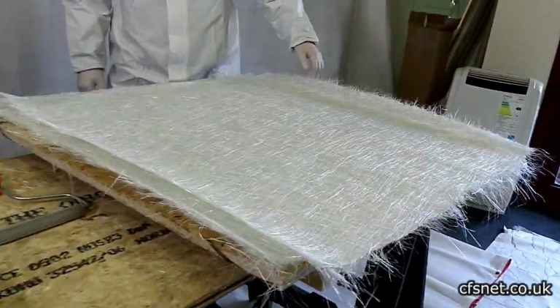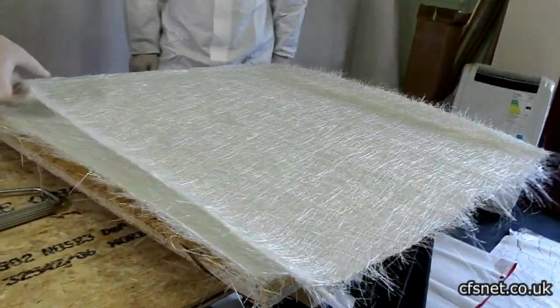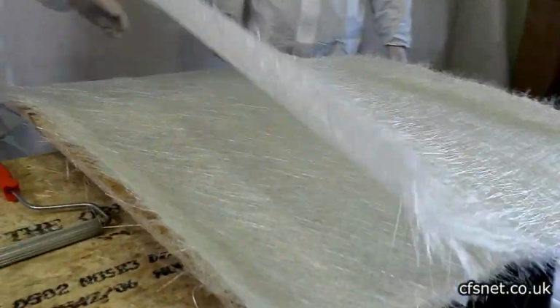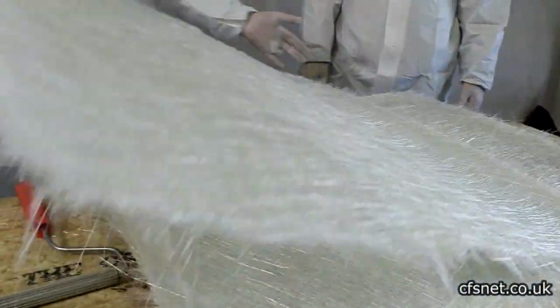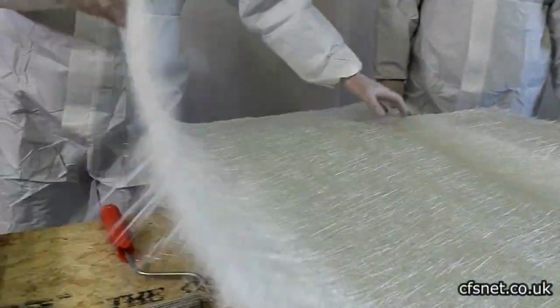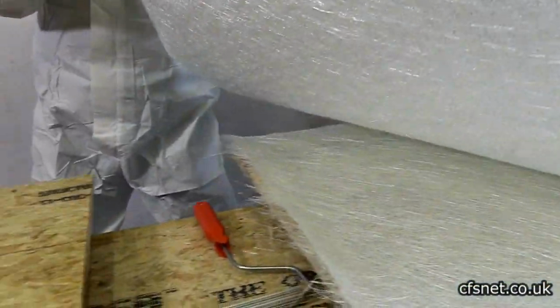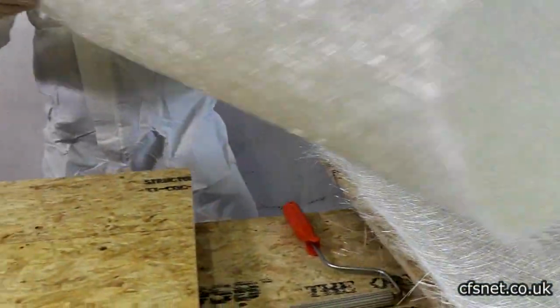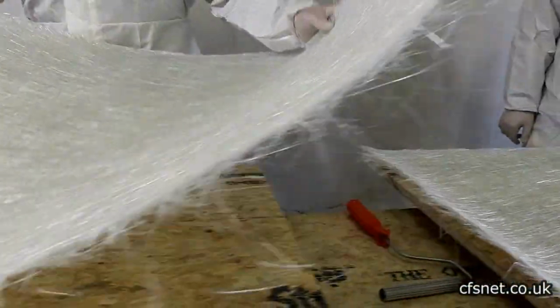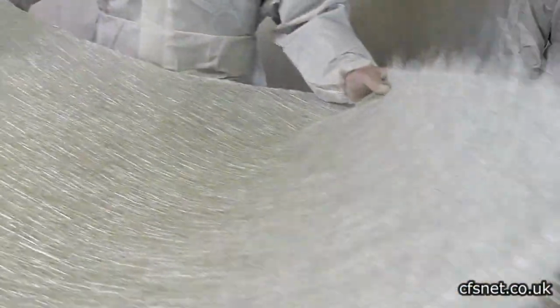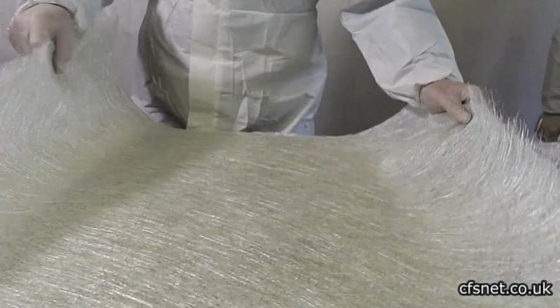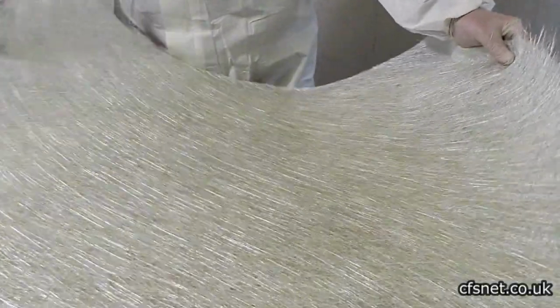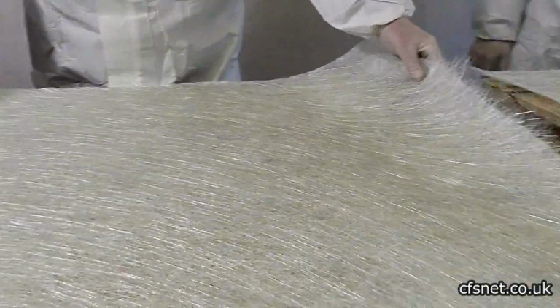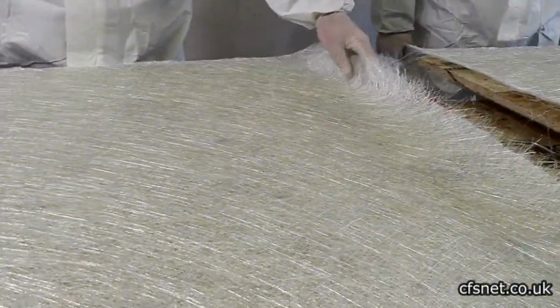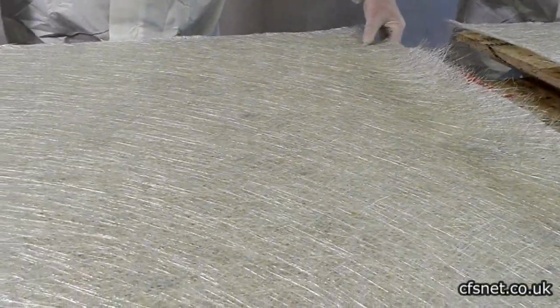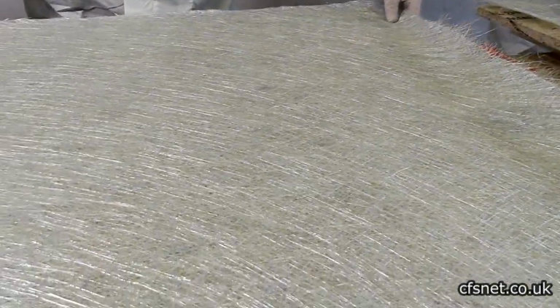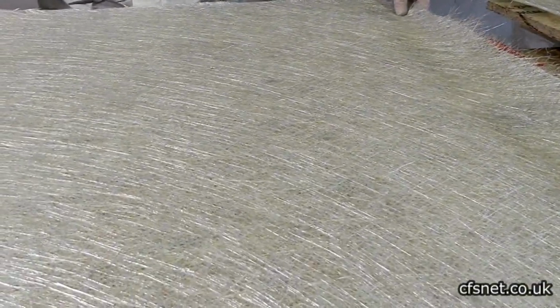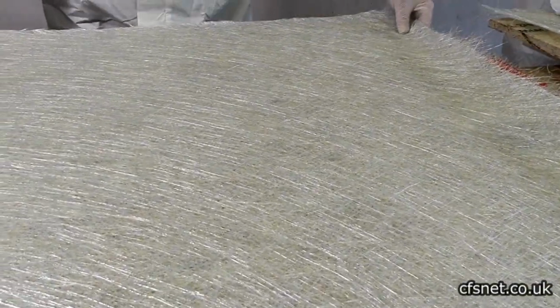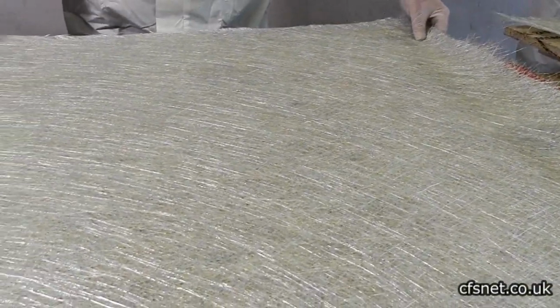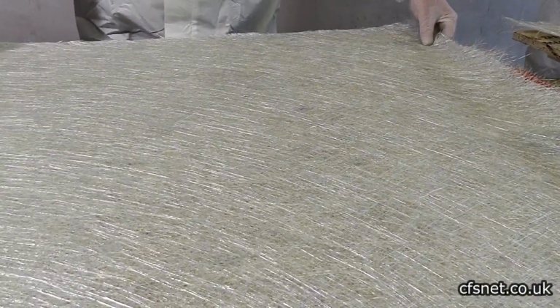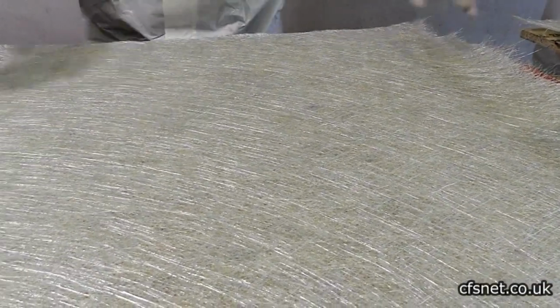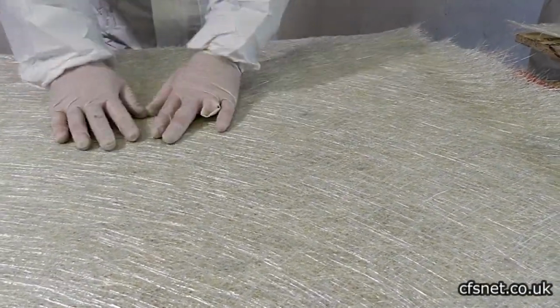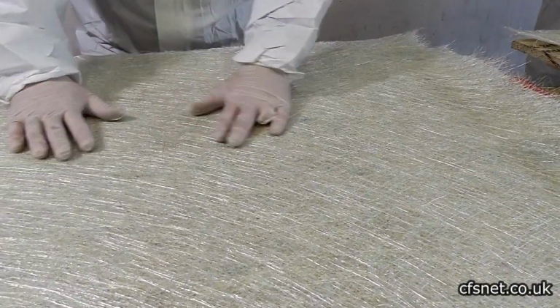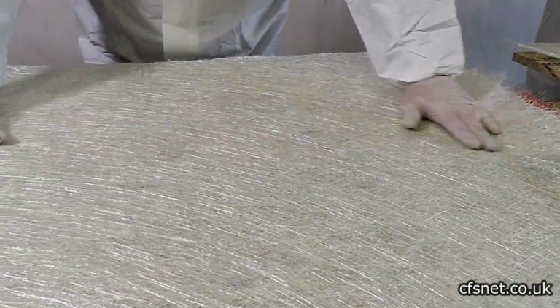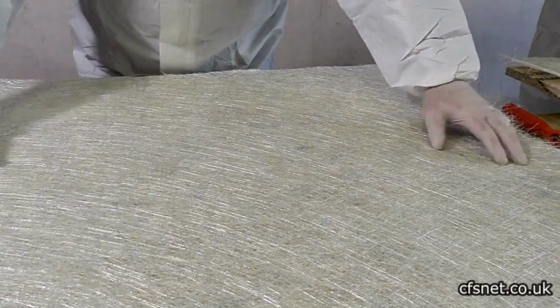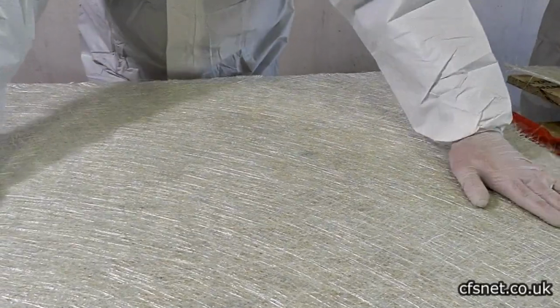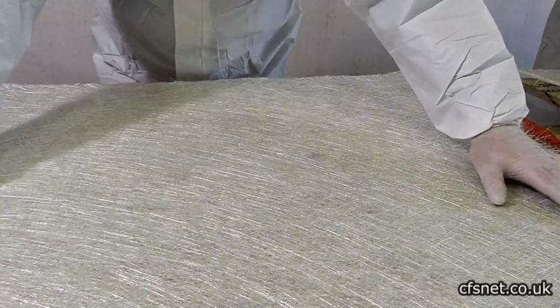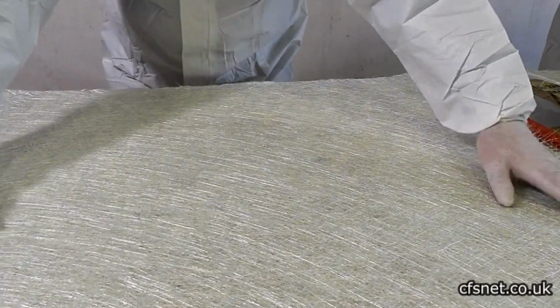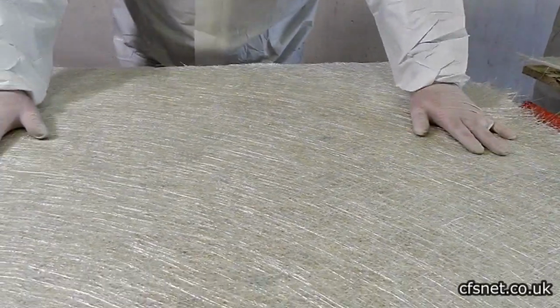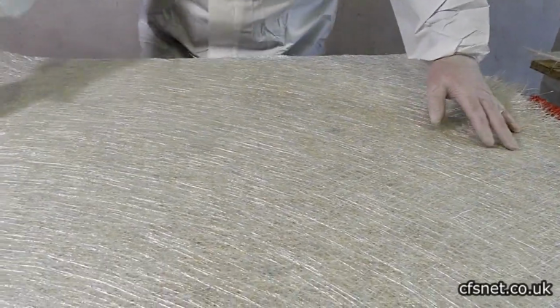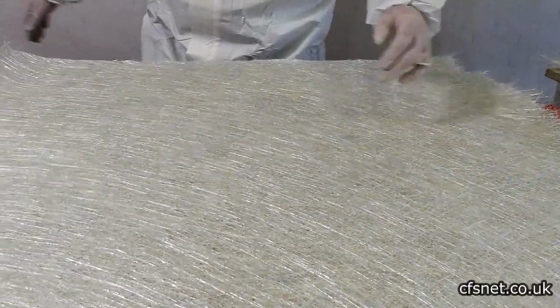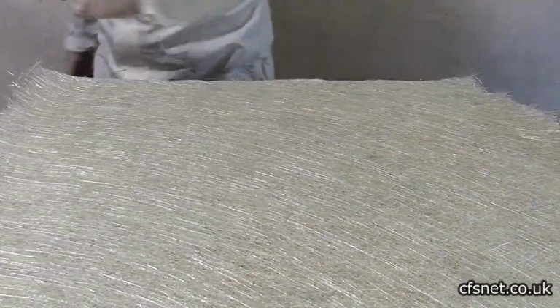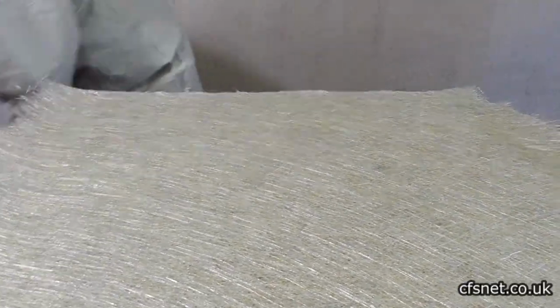We've got some chop strand mat here — this is 450 gram. We'll just go a single layer for this roof sample.